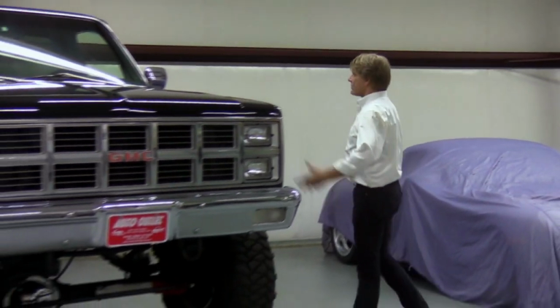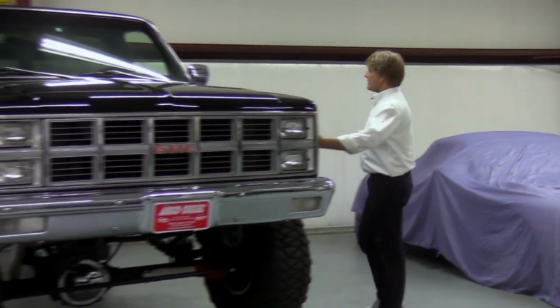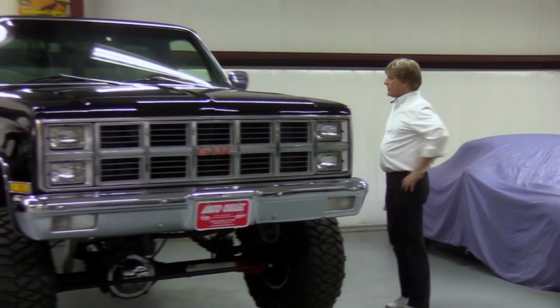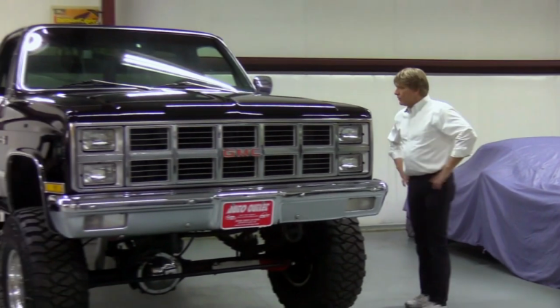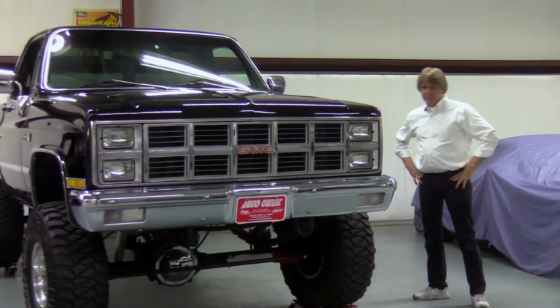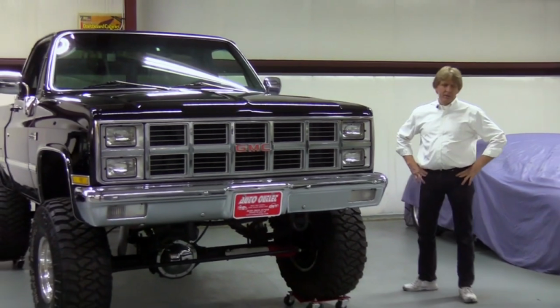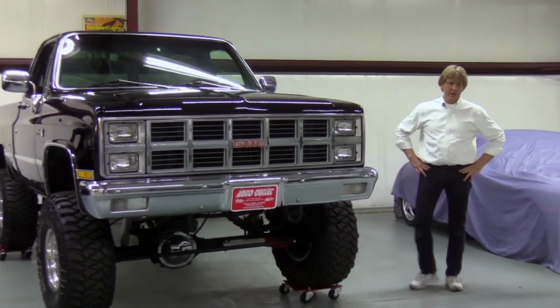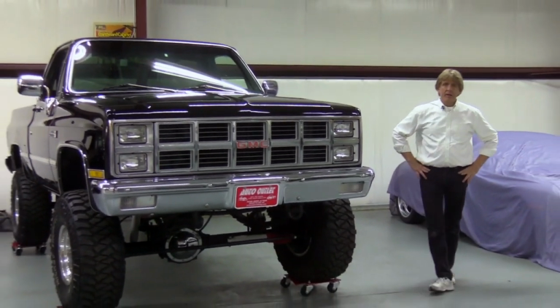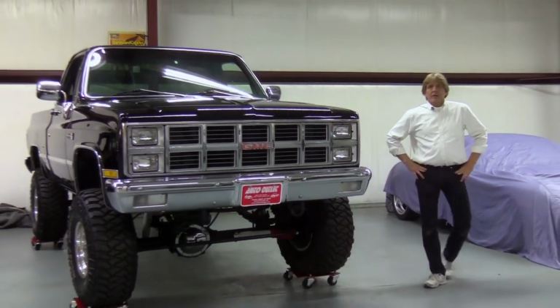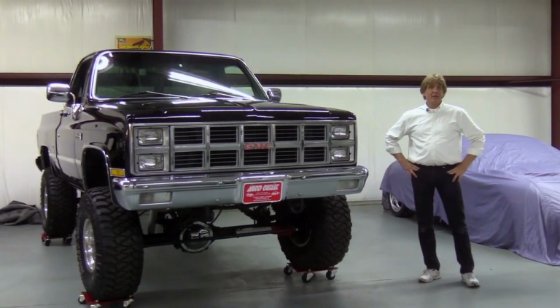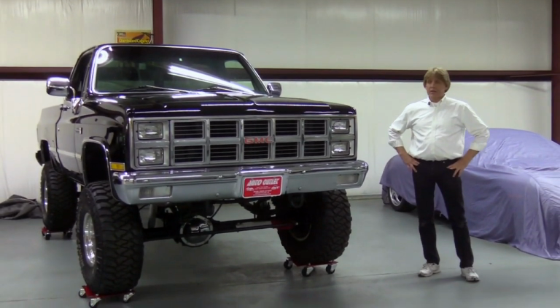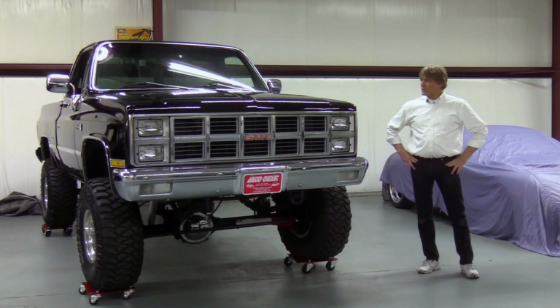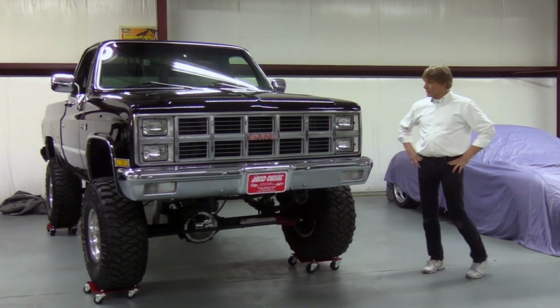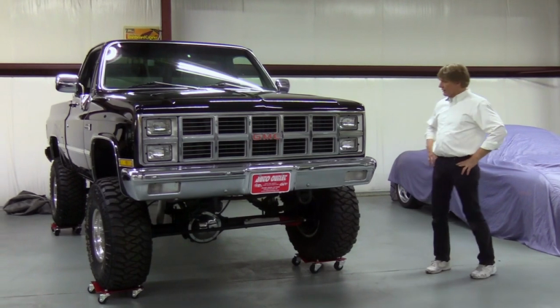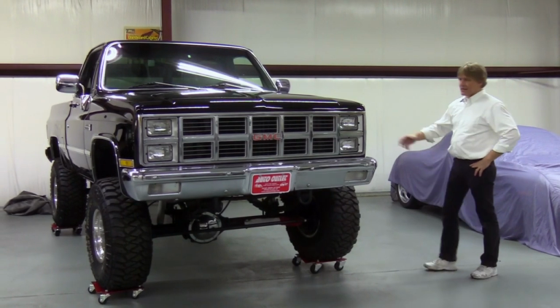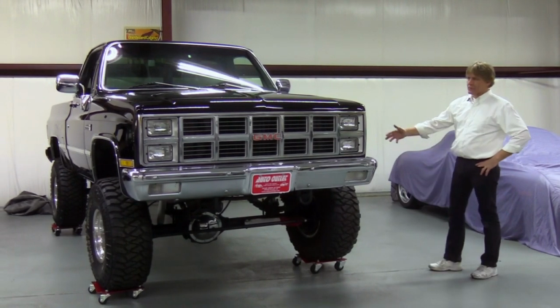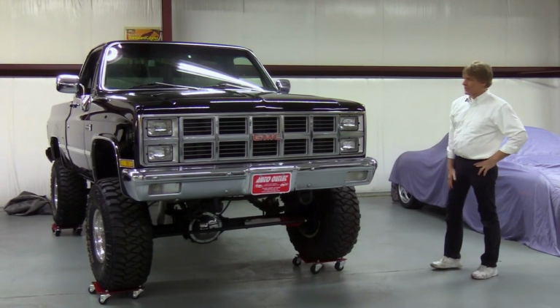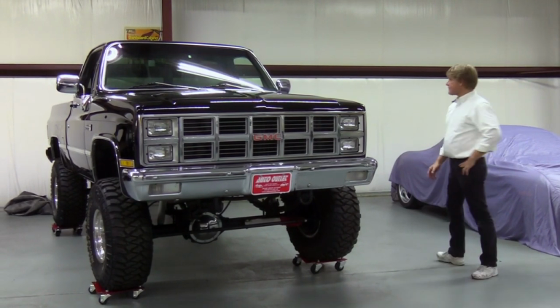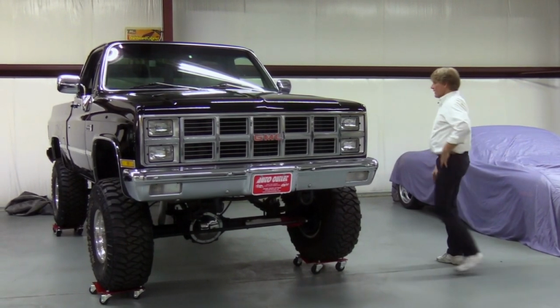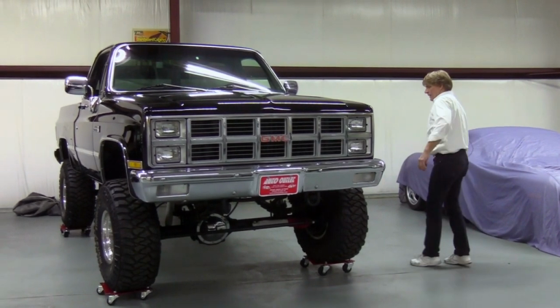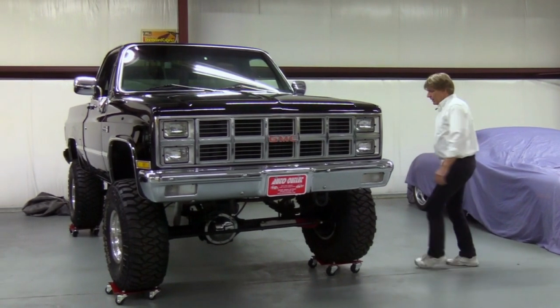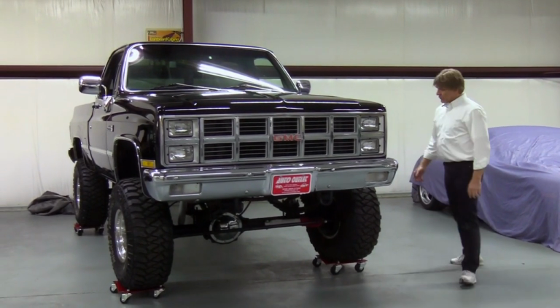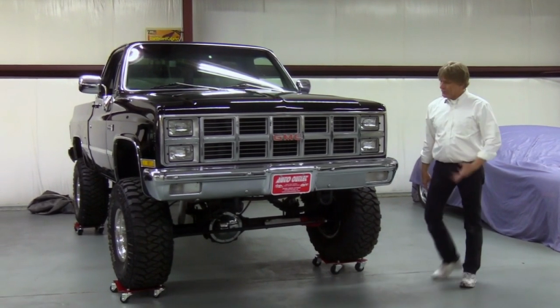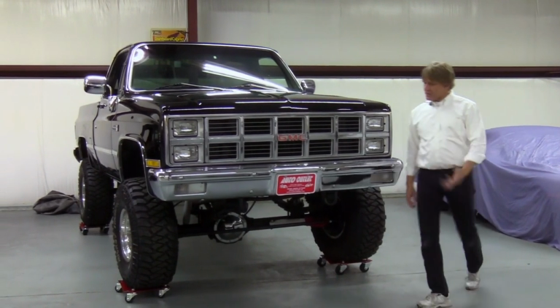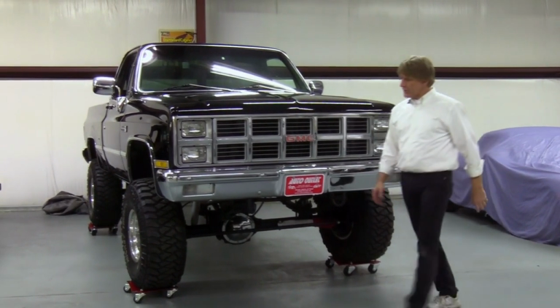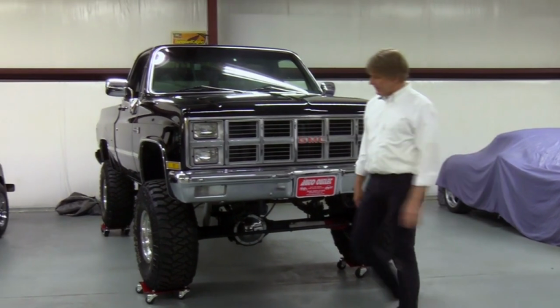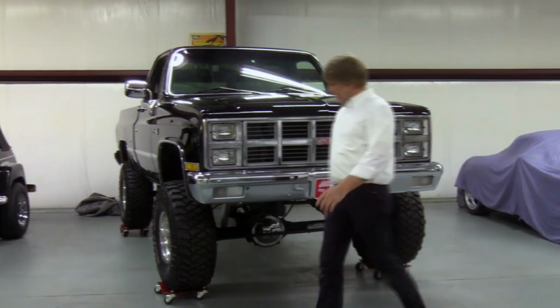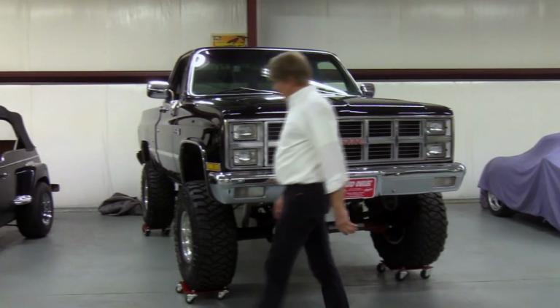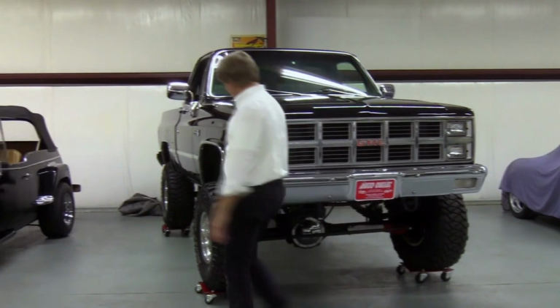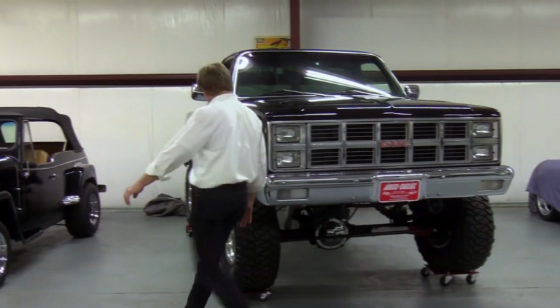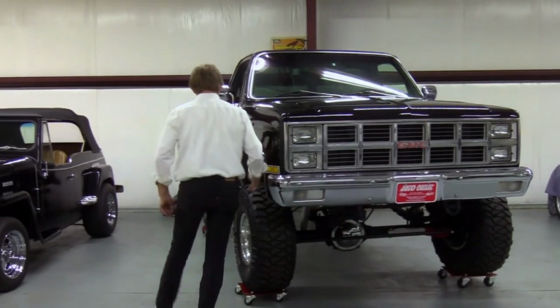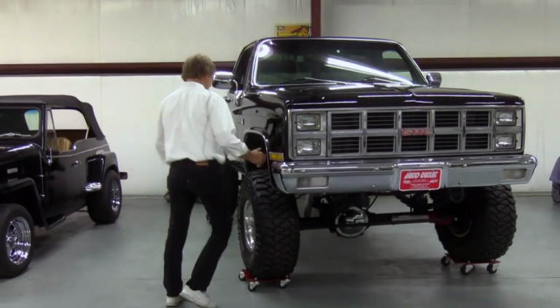This is a 1982 1500 GMC — gorgeous little truck. Jacked up, as you can see. Real quick, pretty easy to push. Walk around this thing here real quick.